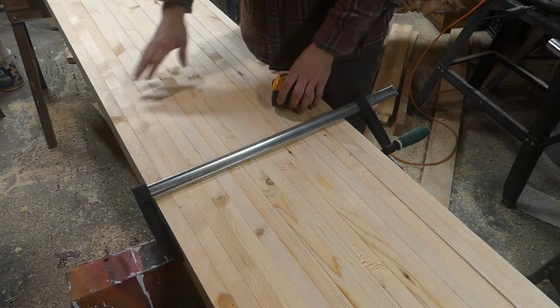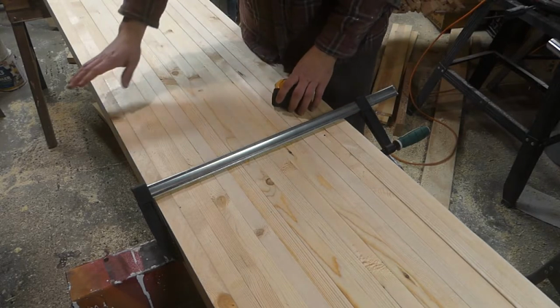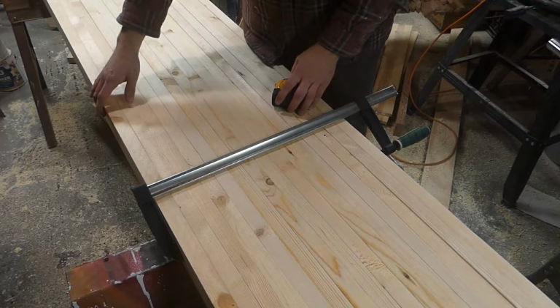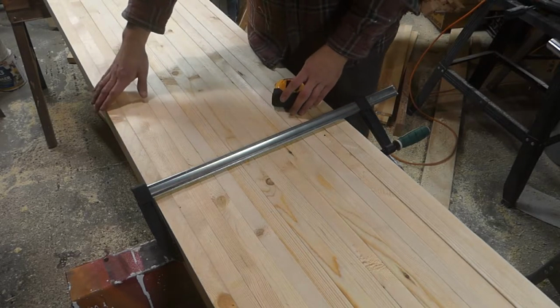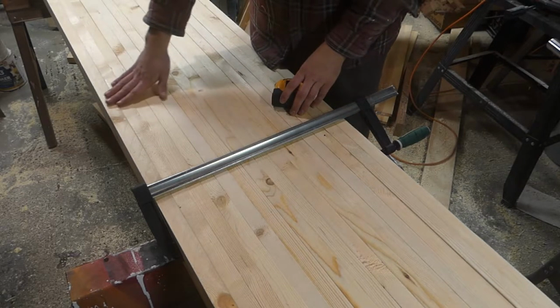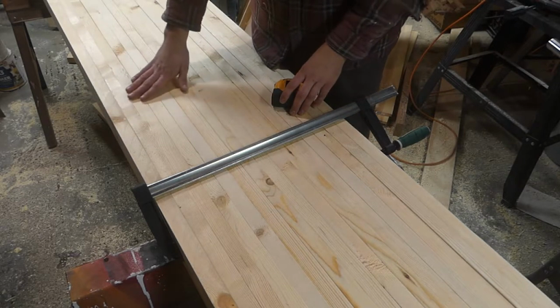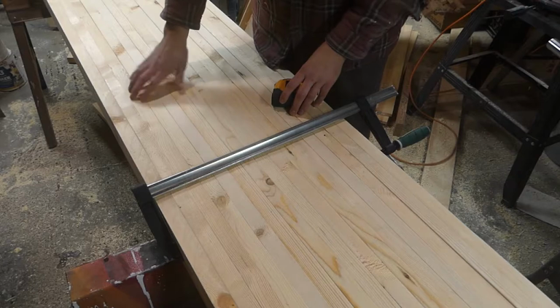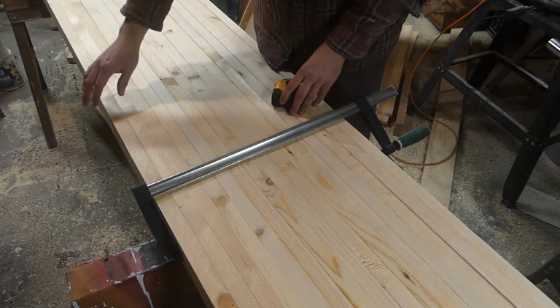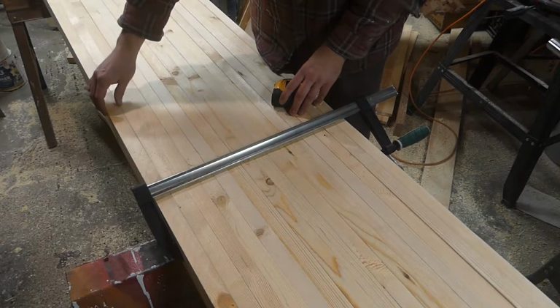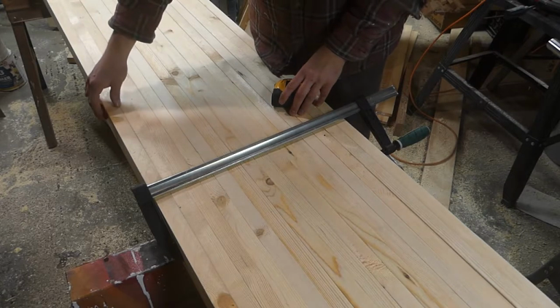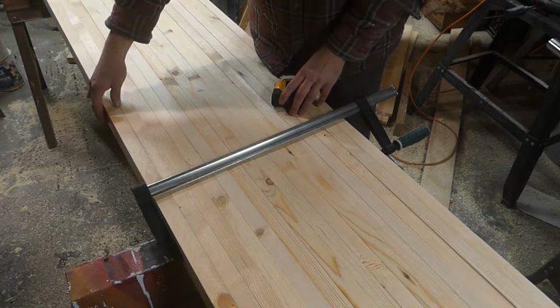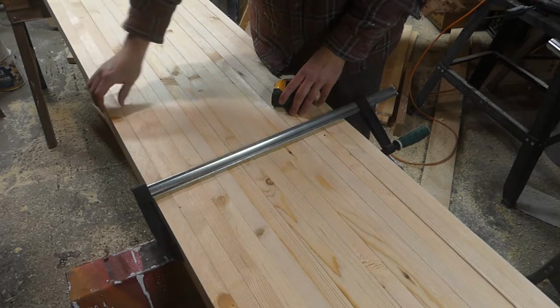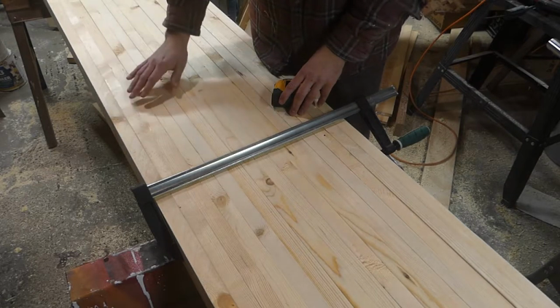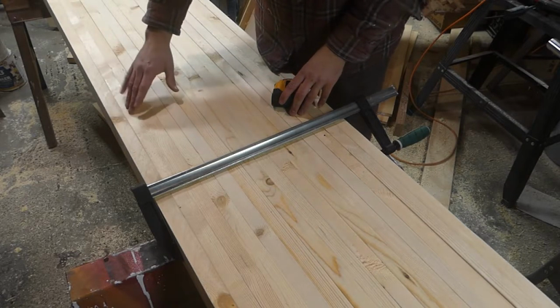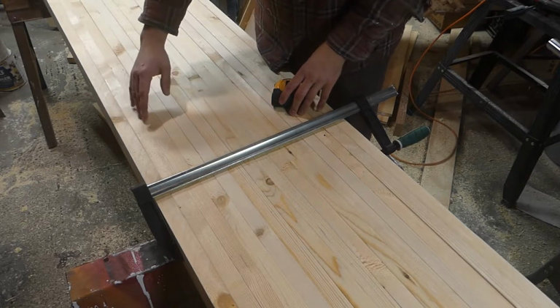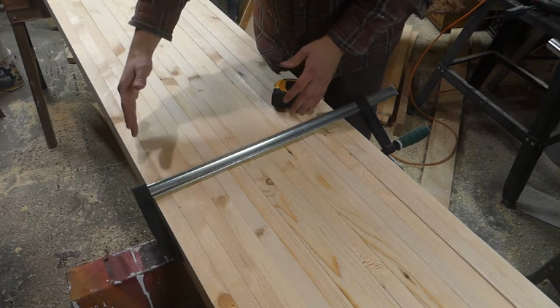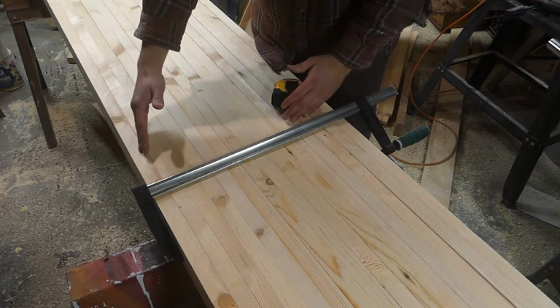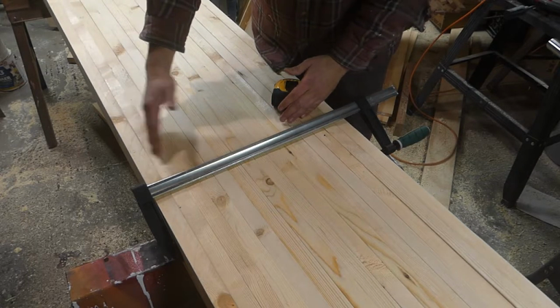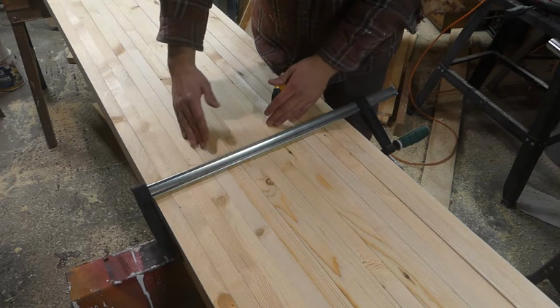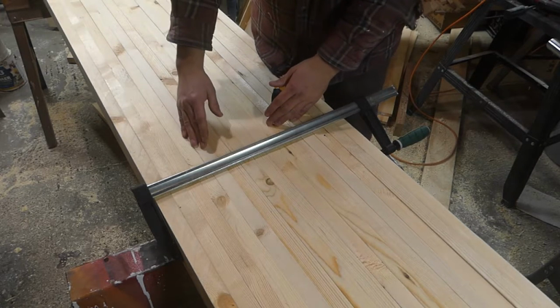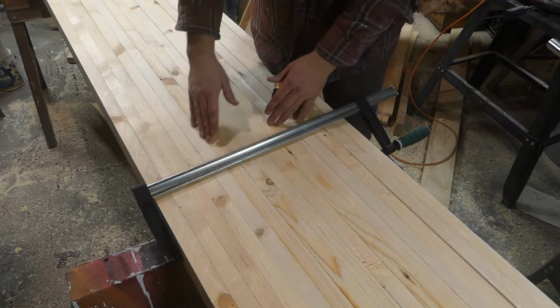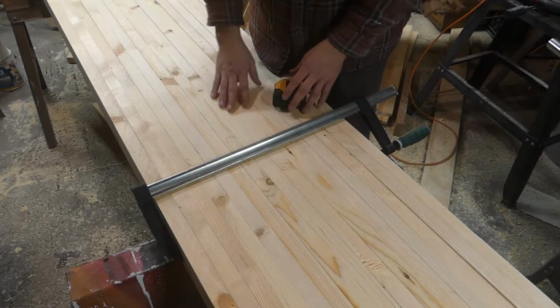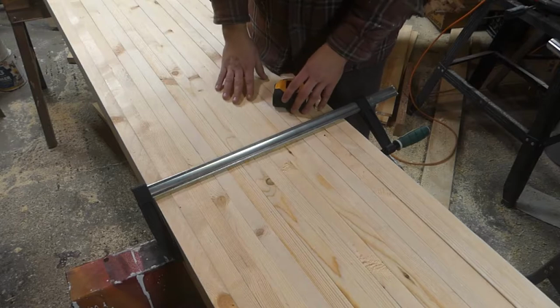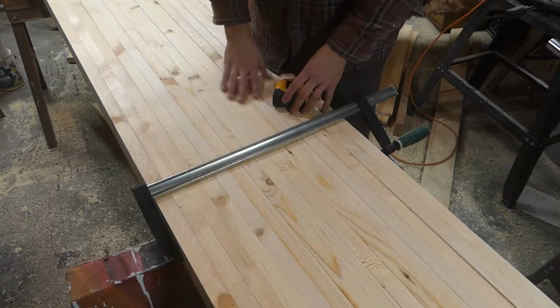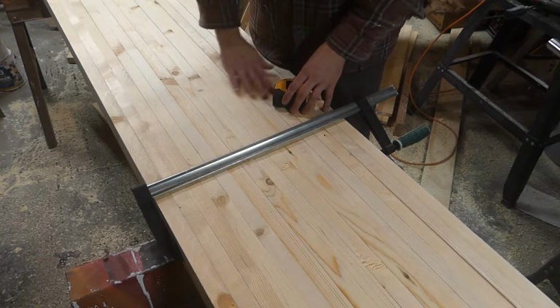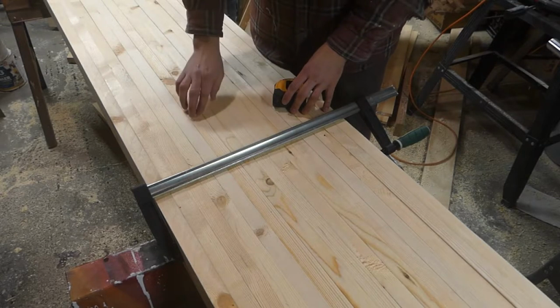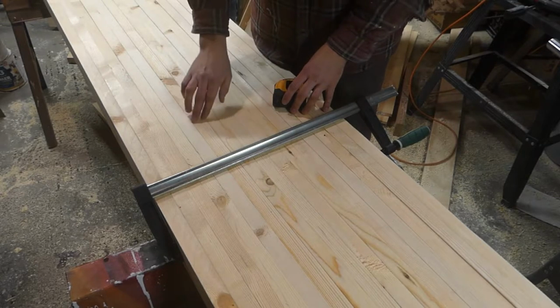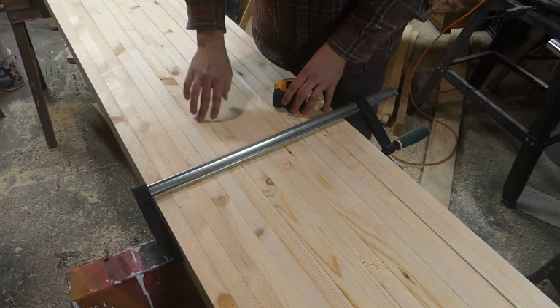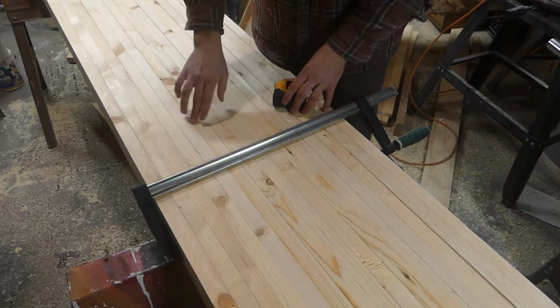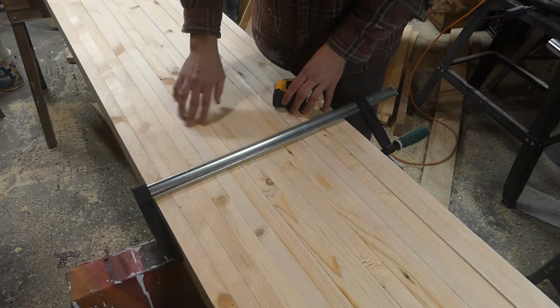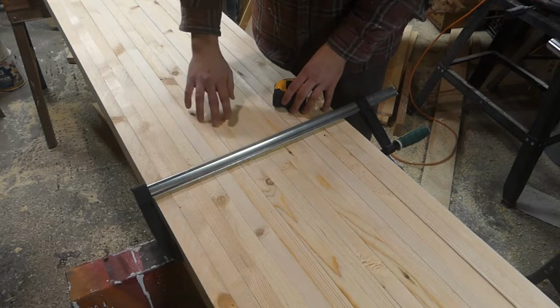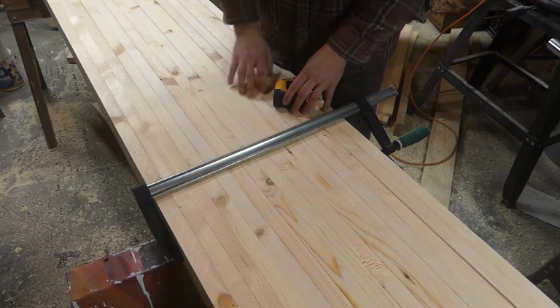I ran these through the planer on both sides — I think that allows them to glue up better. It's kind of an optional step, but if not, you have that top surface to deal with.